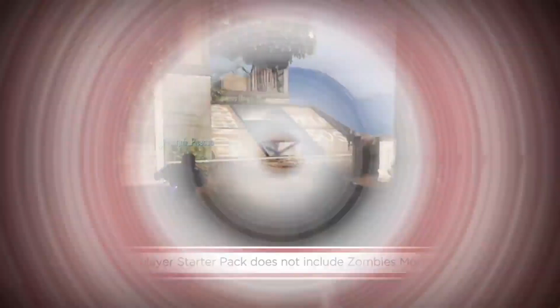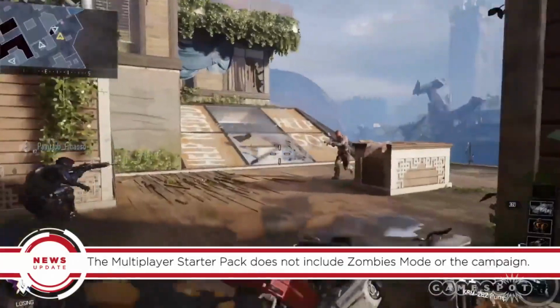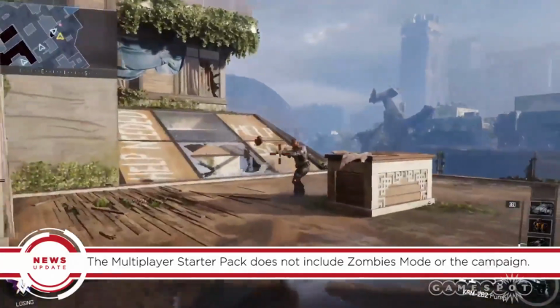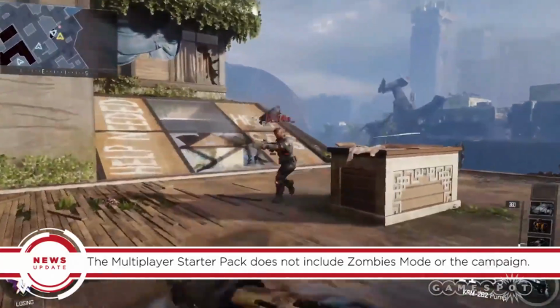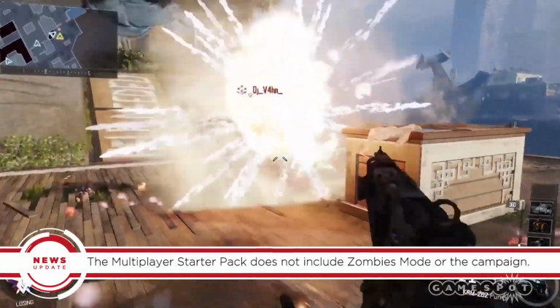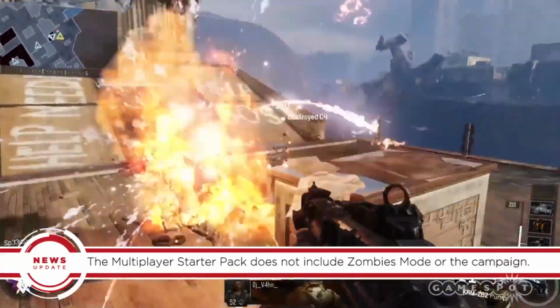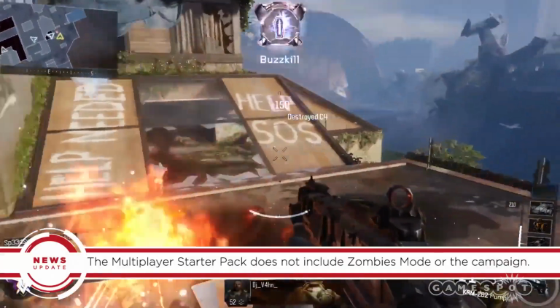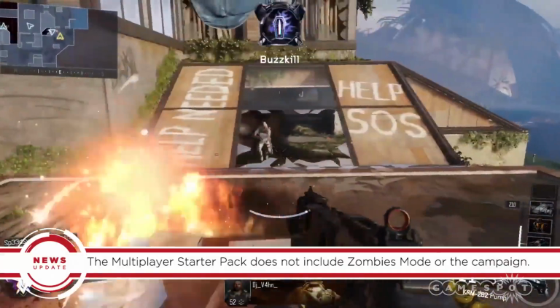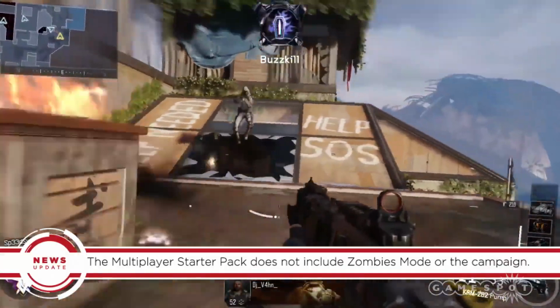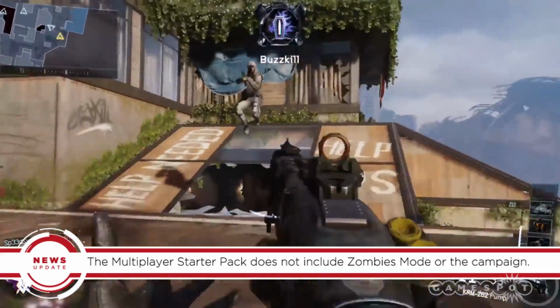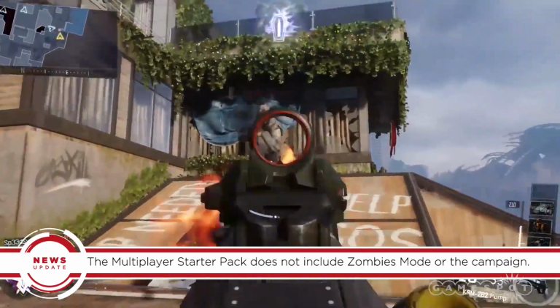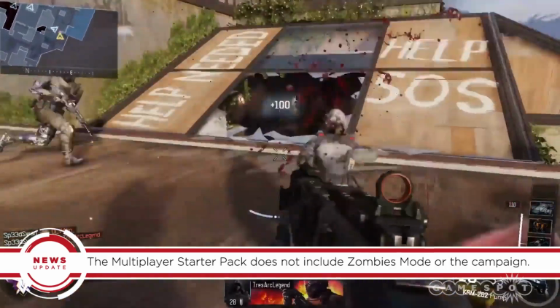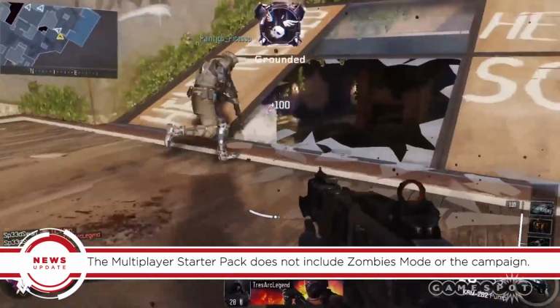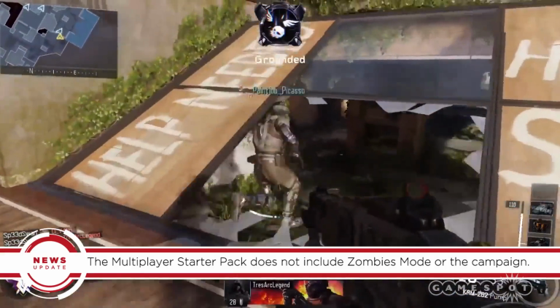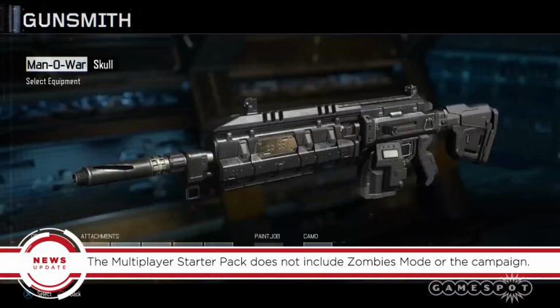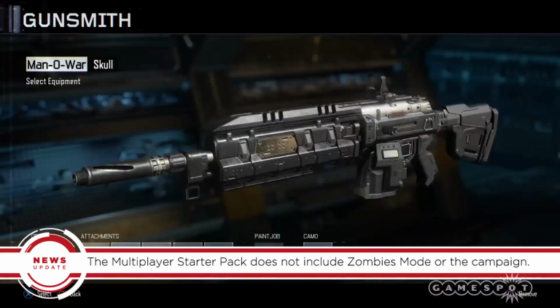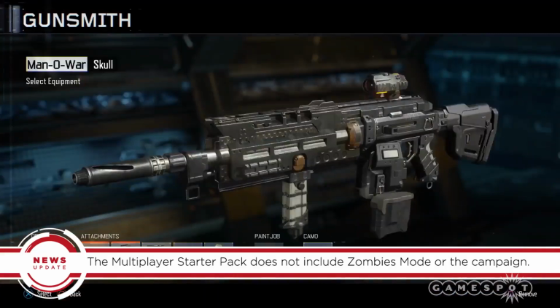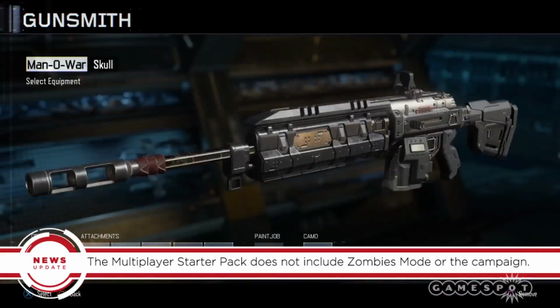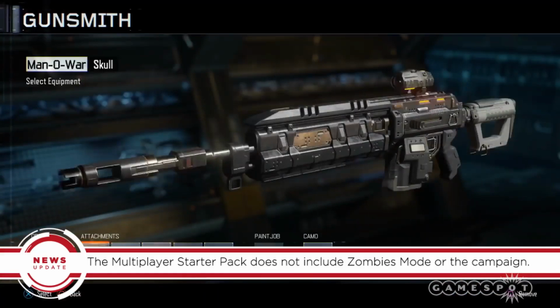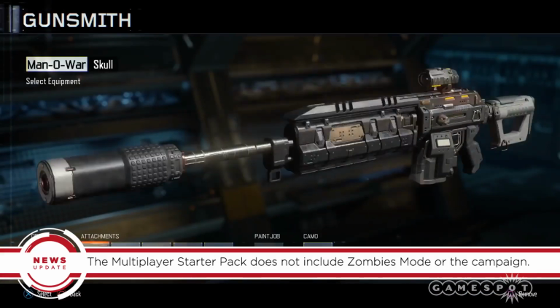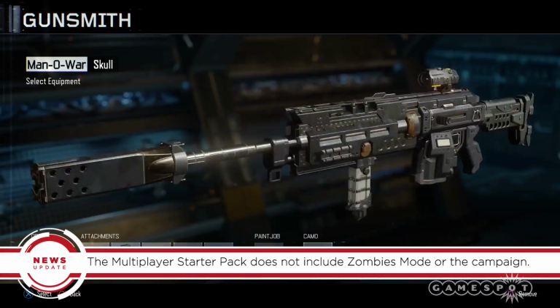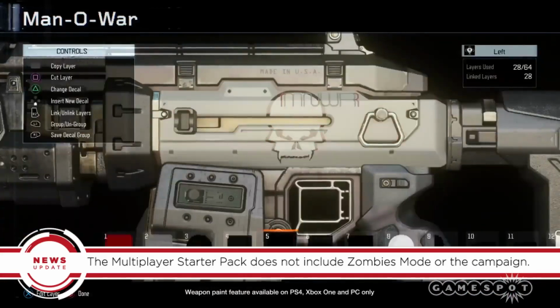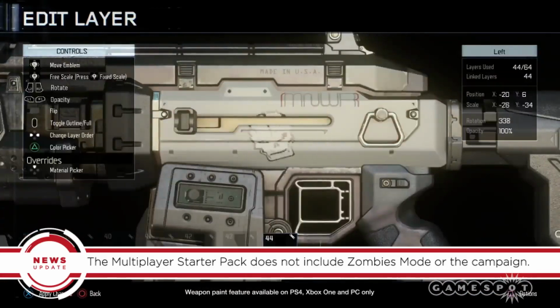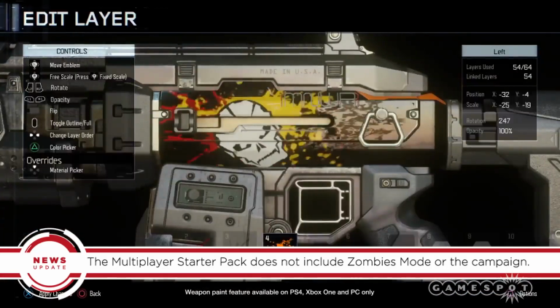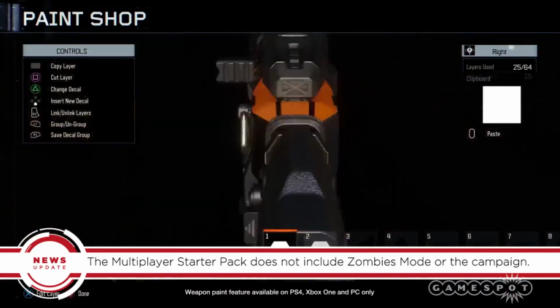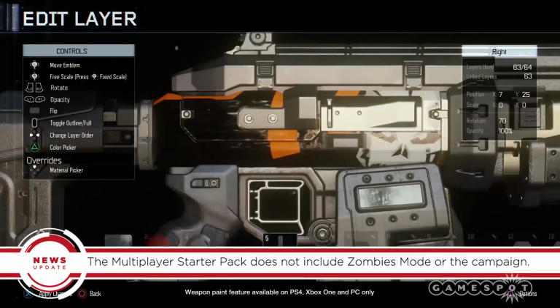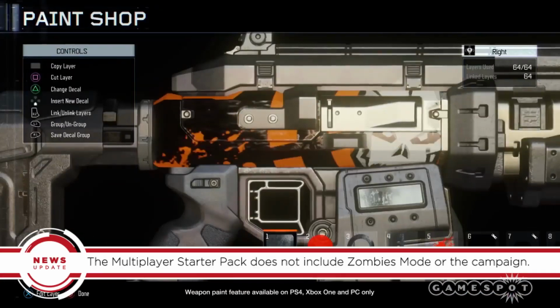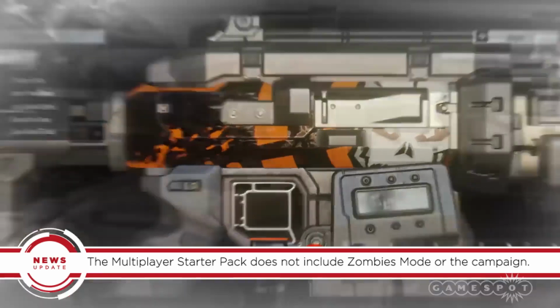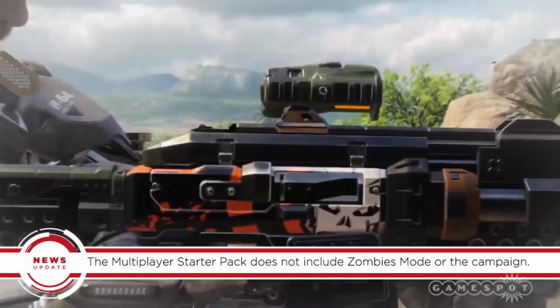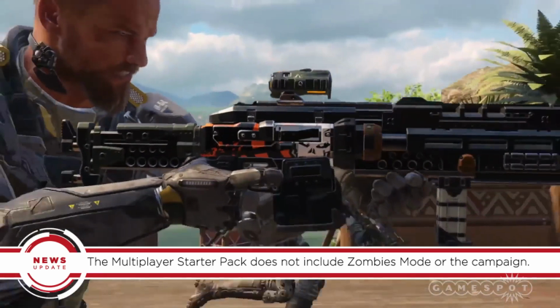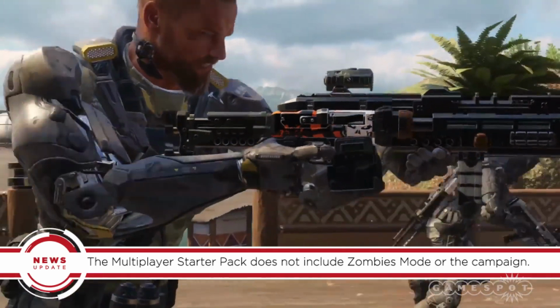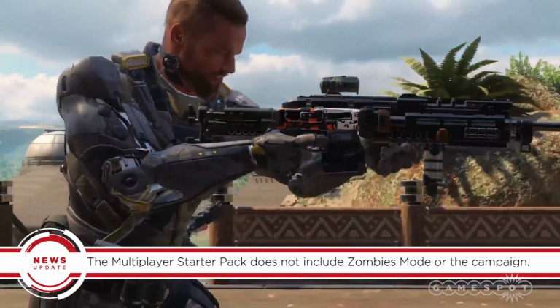It's called the Black Ops 3 Multiplayer Starter Pack and it gives you access to the weapon paint shop, gunsmith, arena, free run, theater, and the black market store.